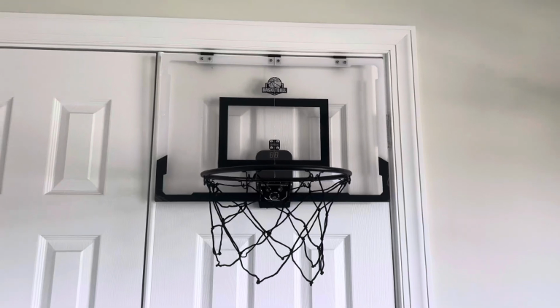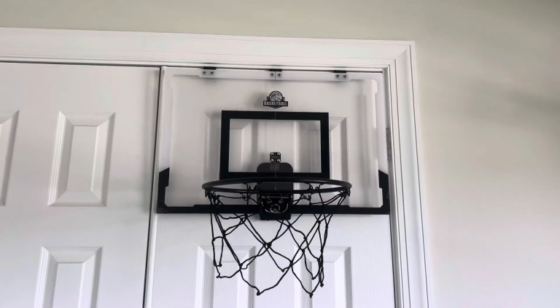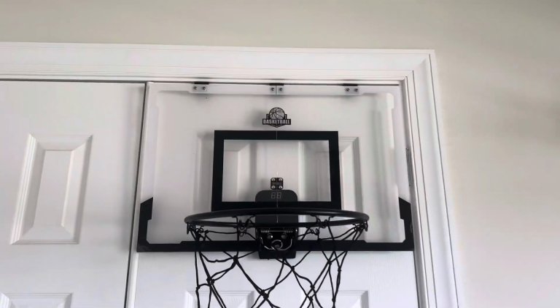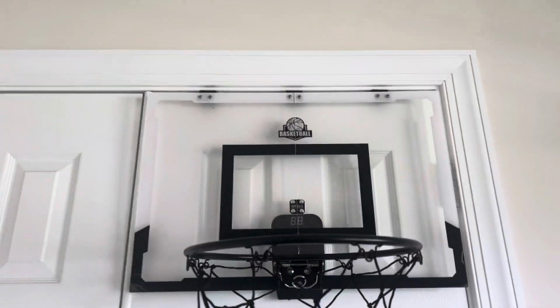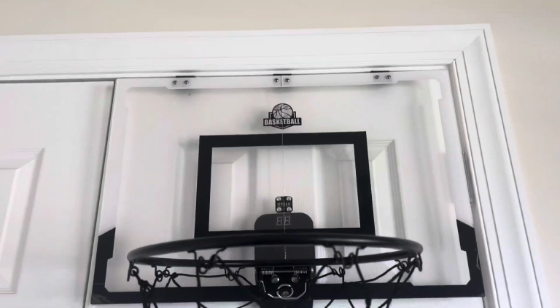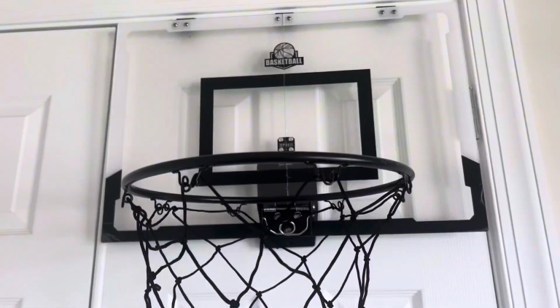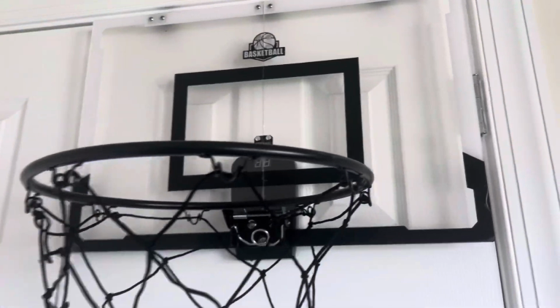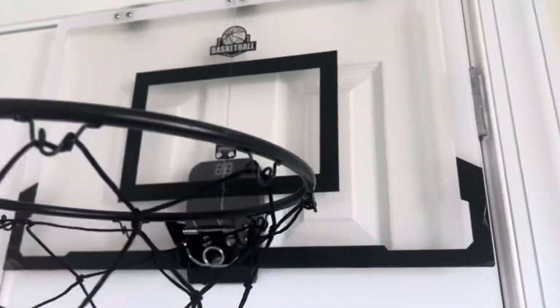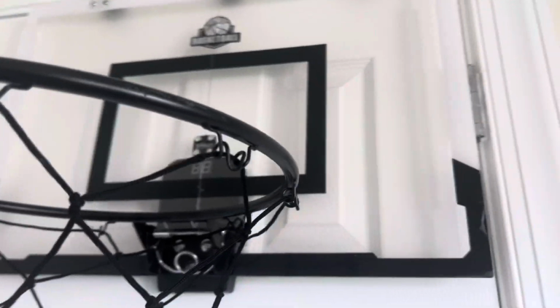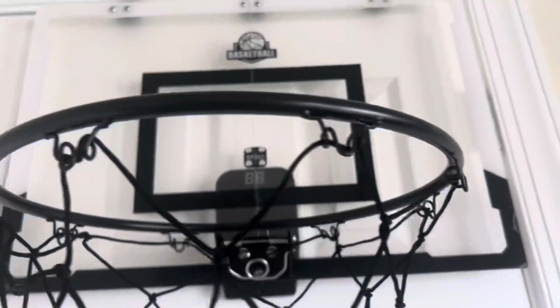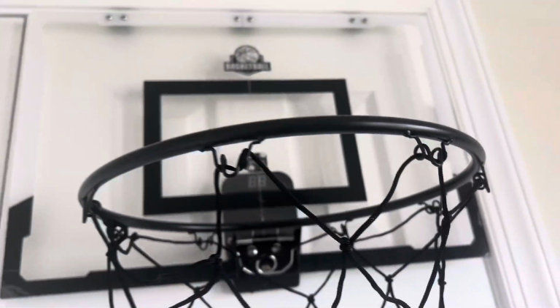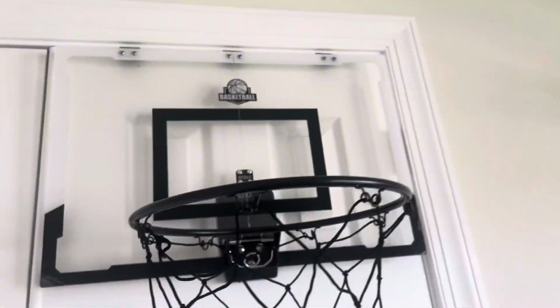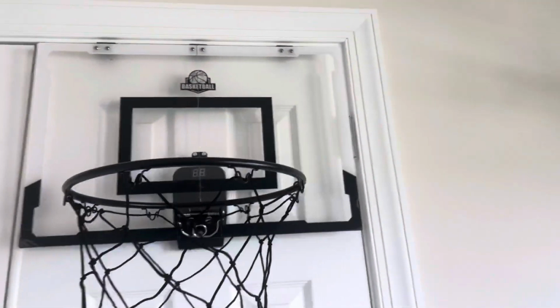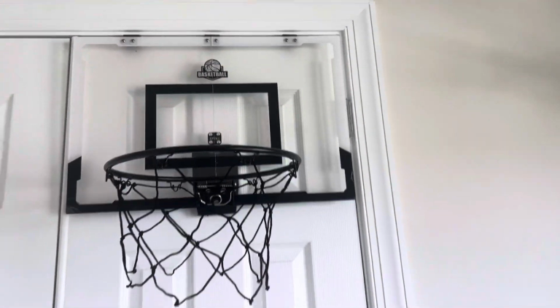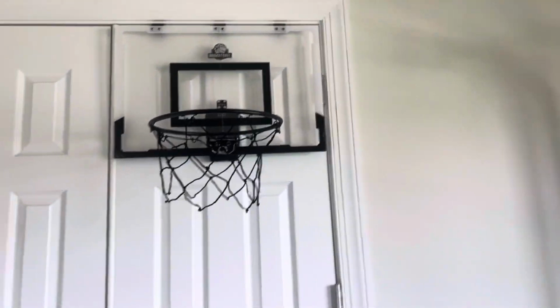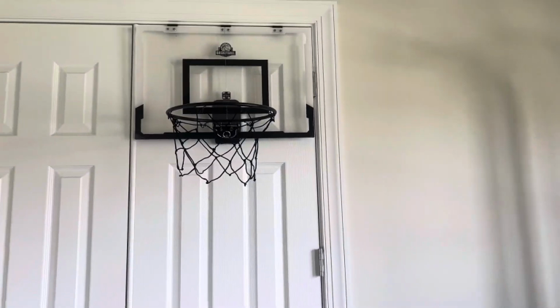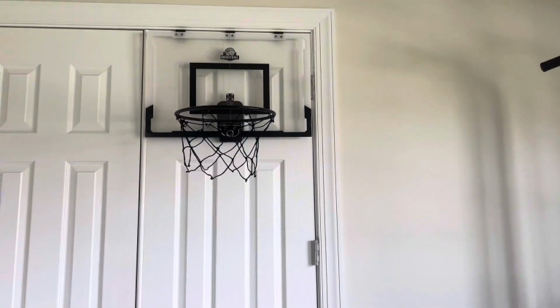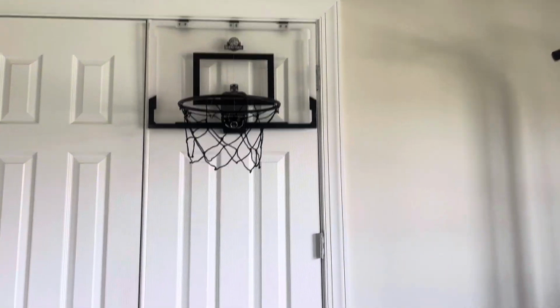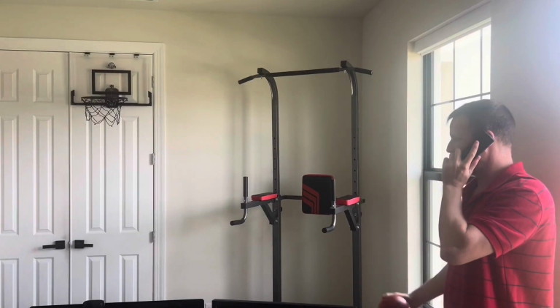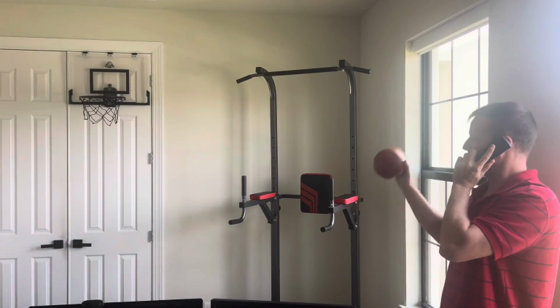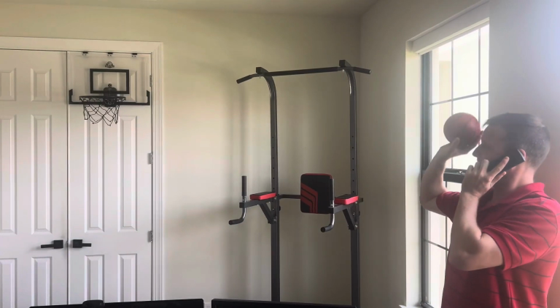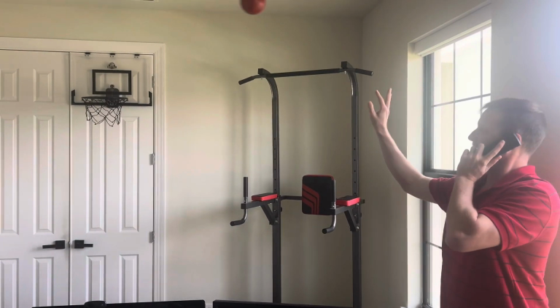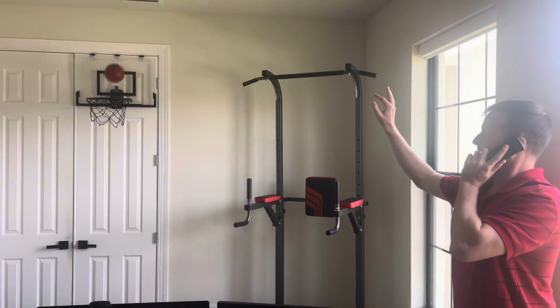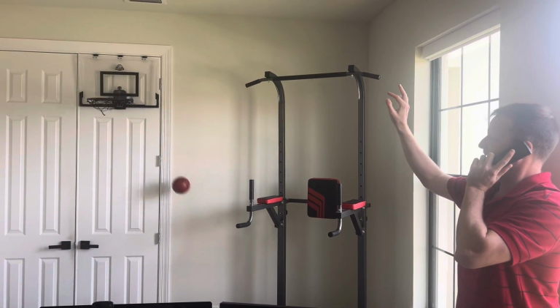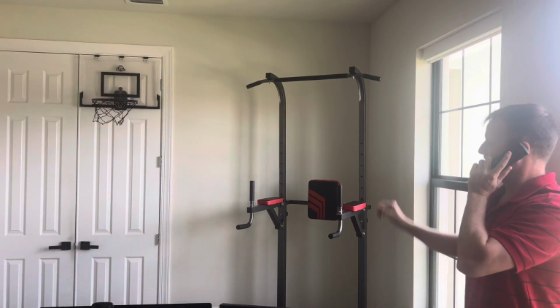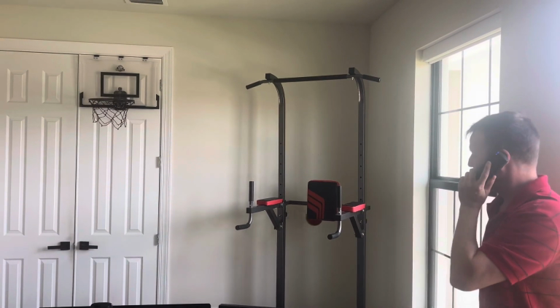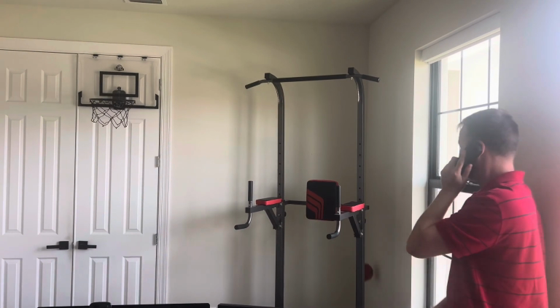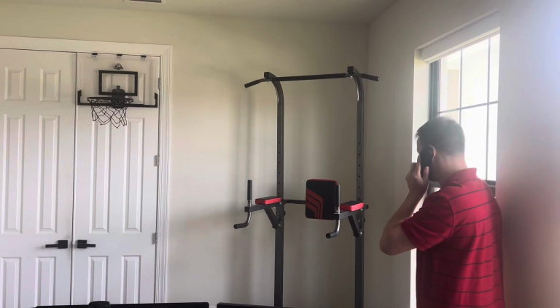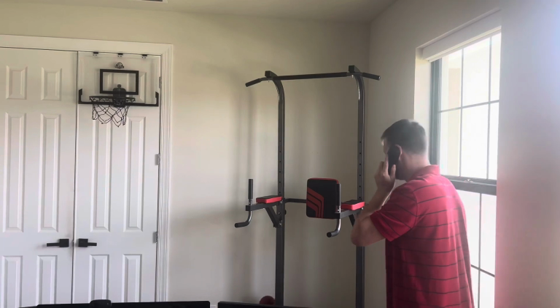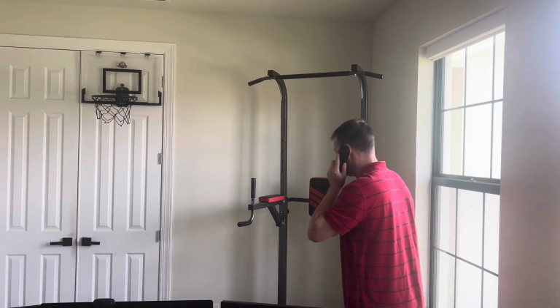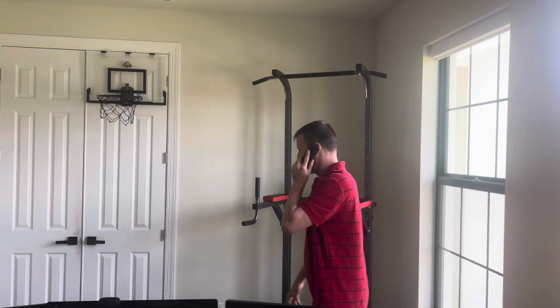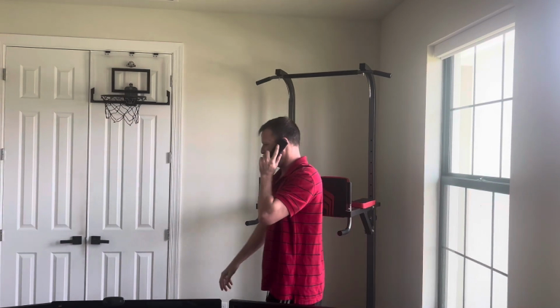Hey, it's Chelsea Miller, and I am super impressed with this basketball hoop. I didn't know what to expect. Right when I opened the box and I saw the backboard, I knew it was of good quality. Just very eye-catching. It's so much fun.